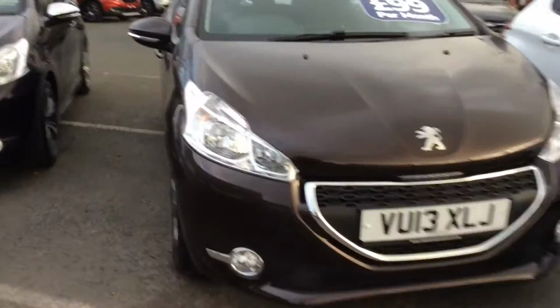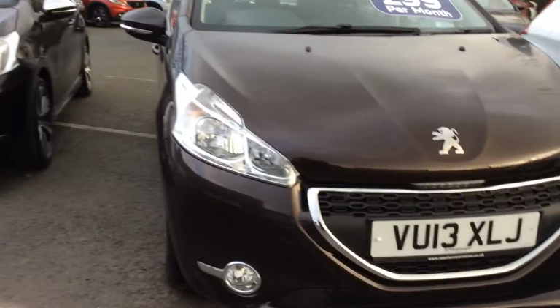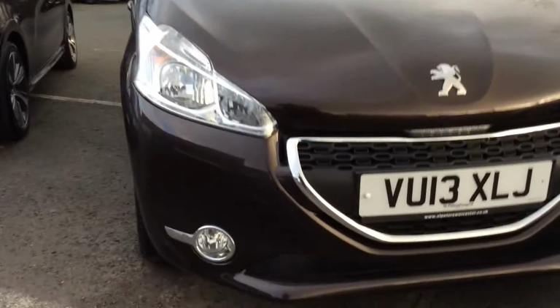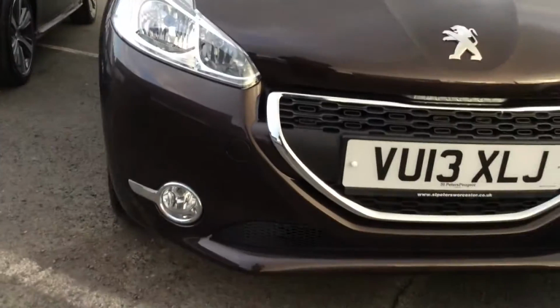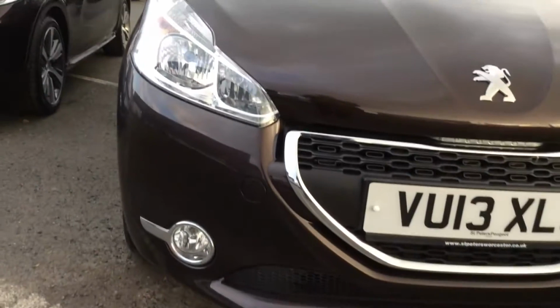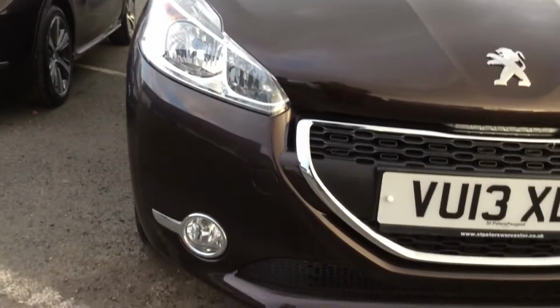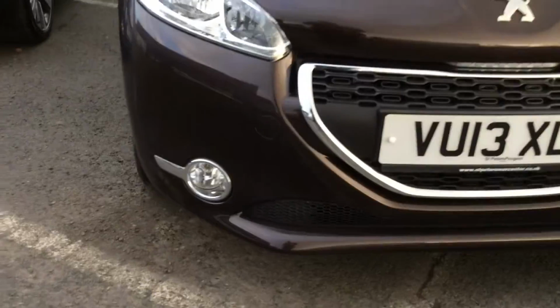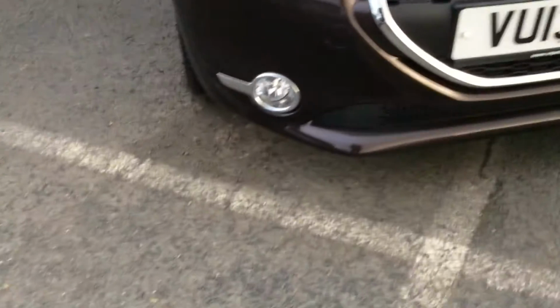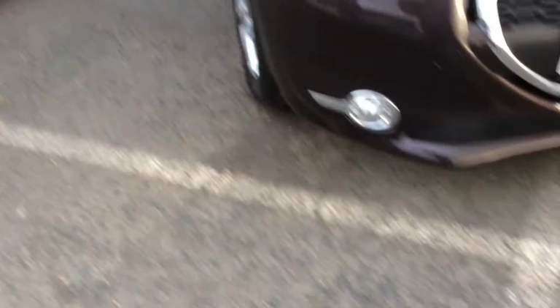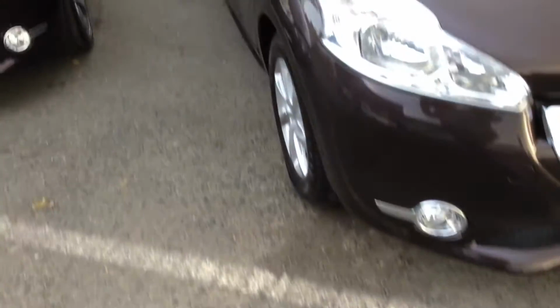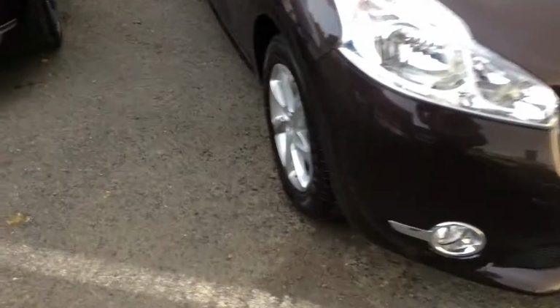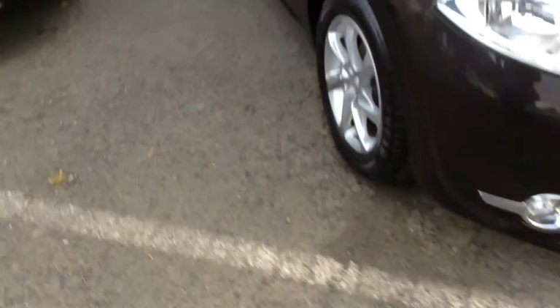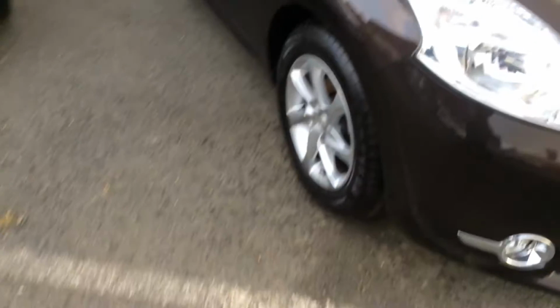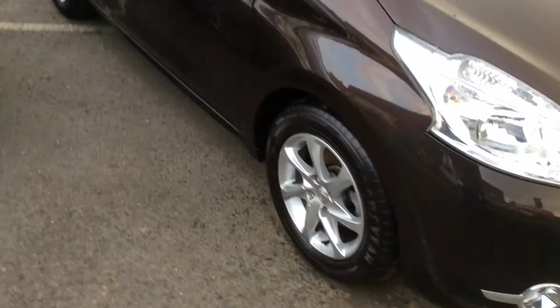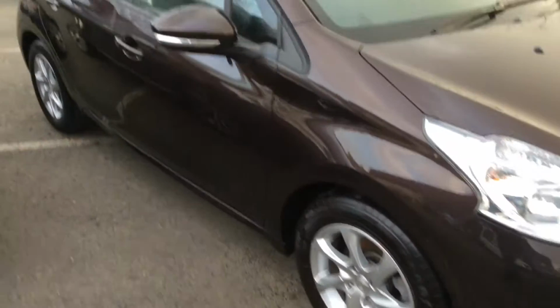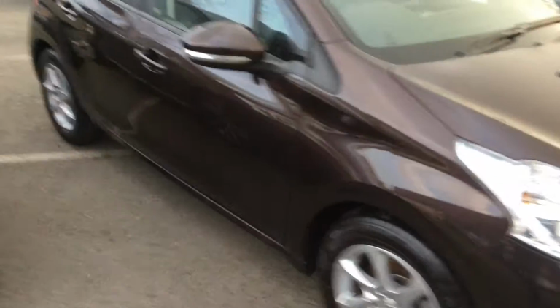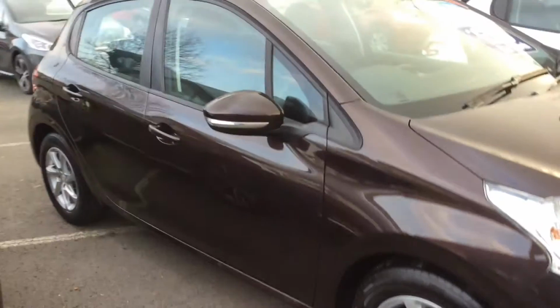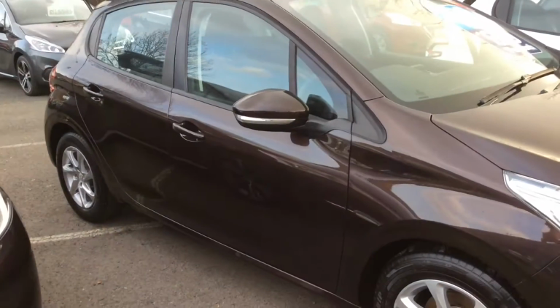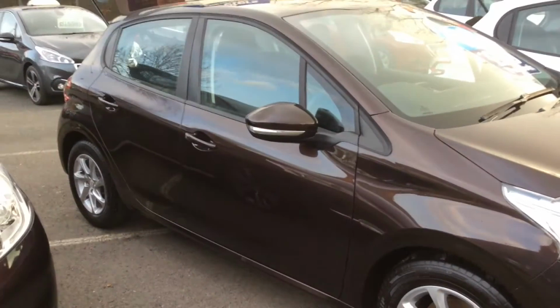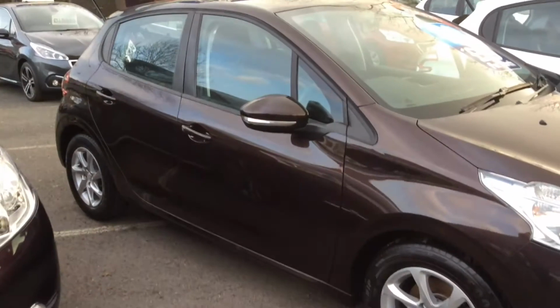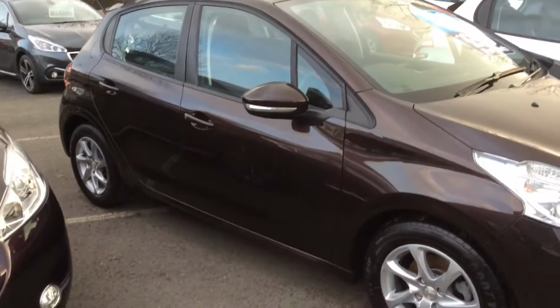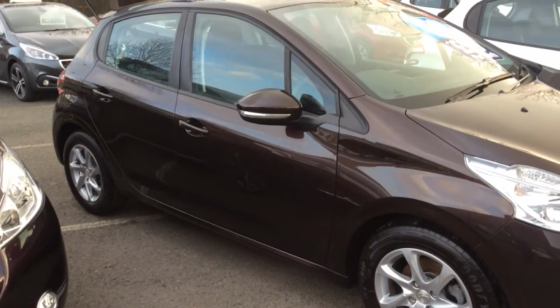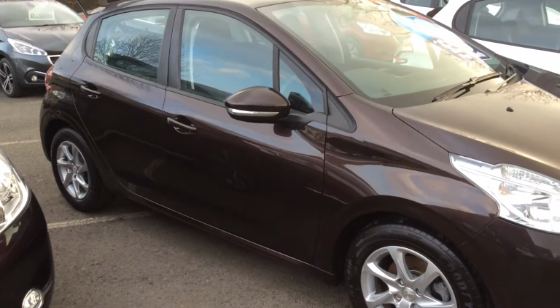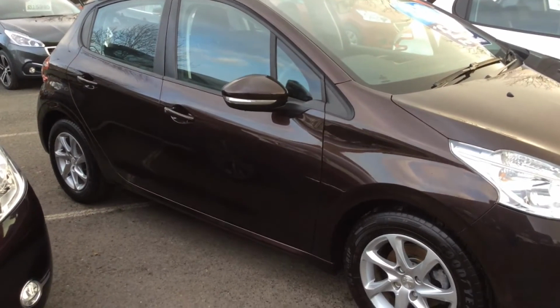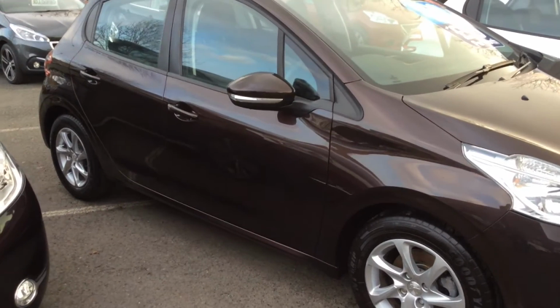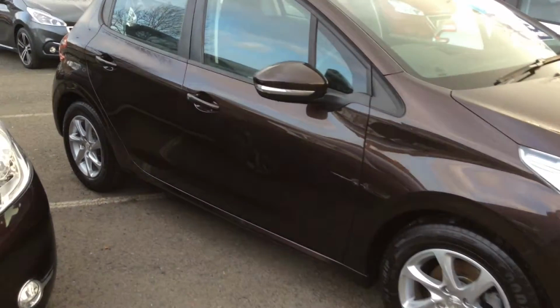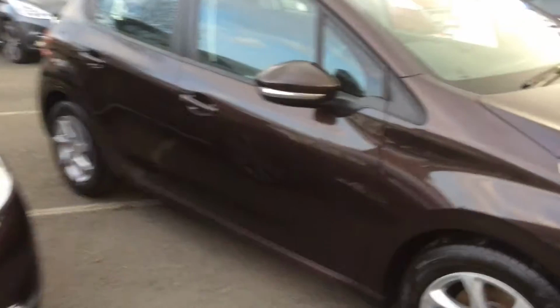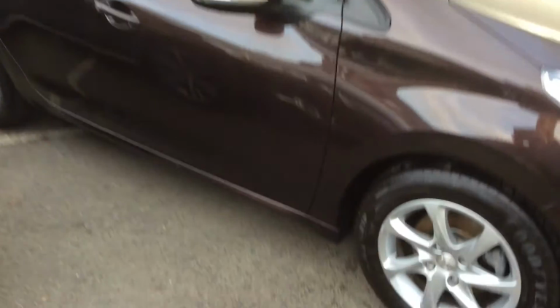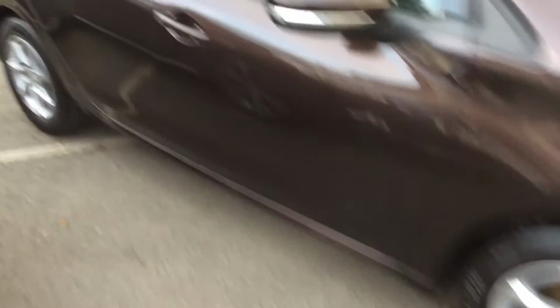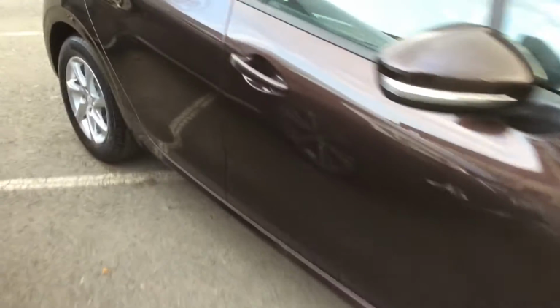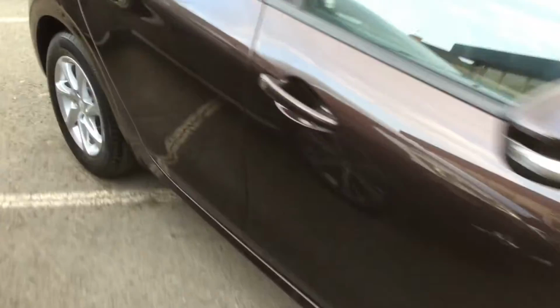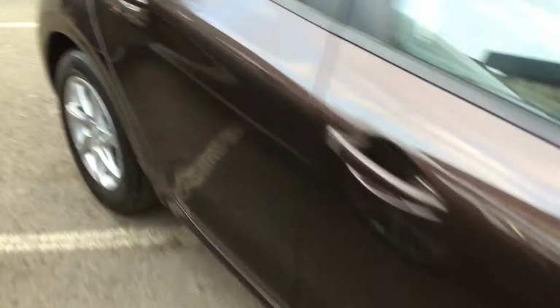As you can see, you can find fog lights on the front there and also alloy wheels as standard. This is the 5-door version, and that gives you access shown inside the vehicle.